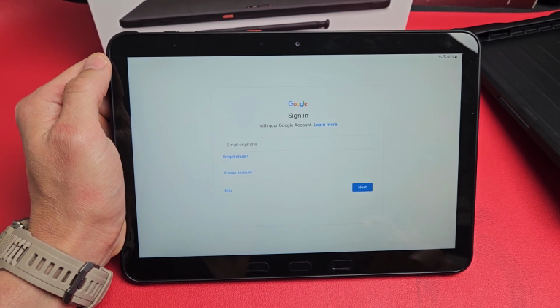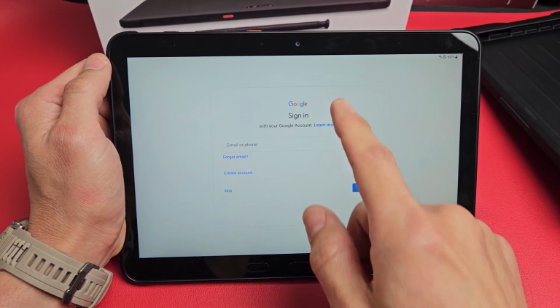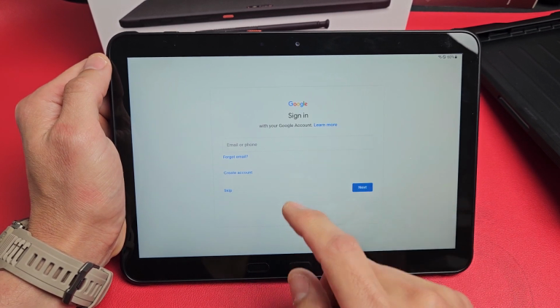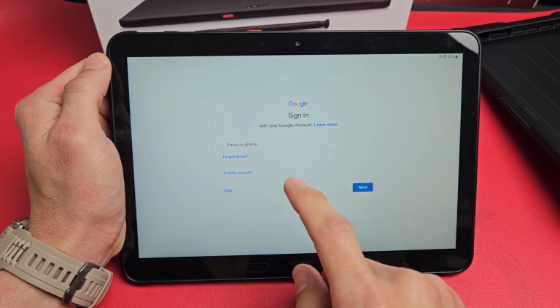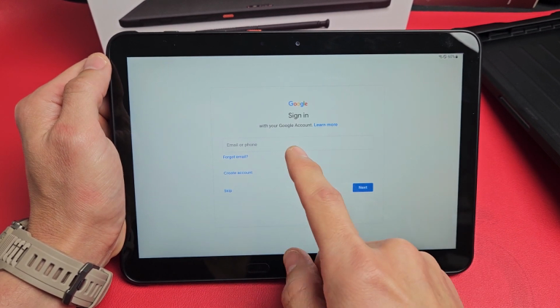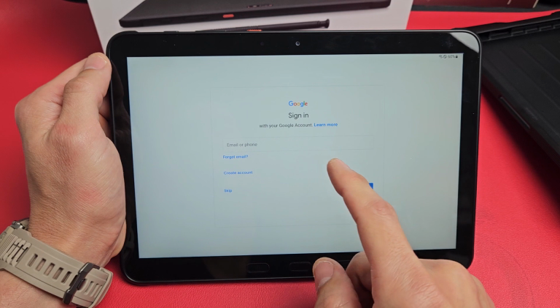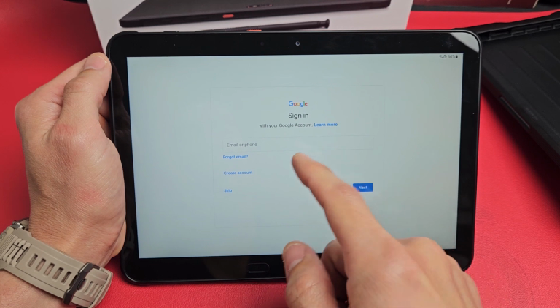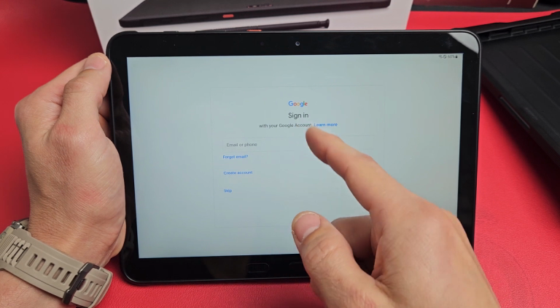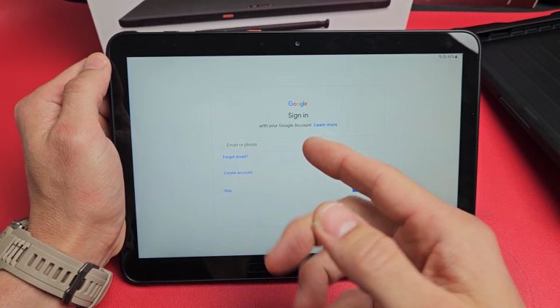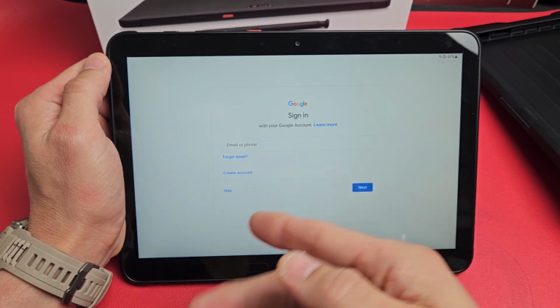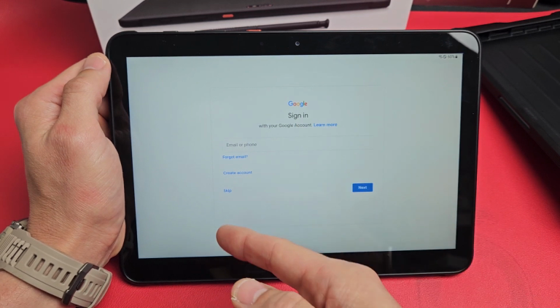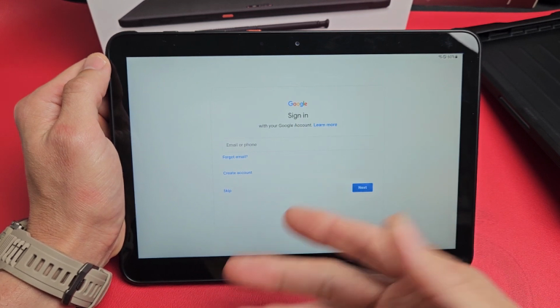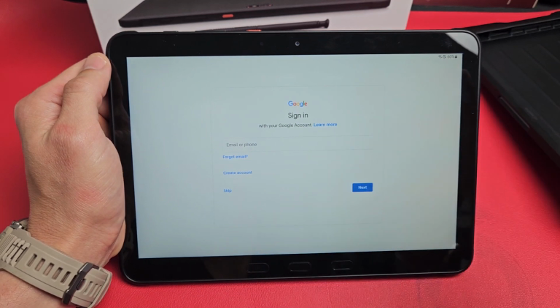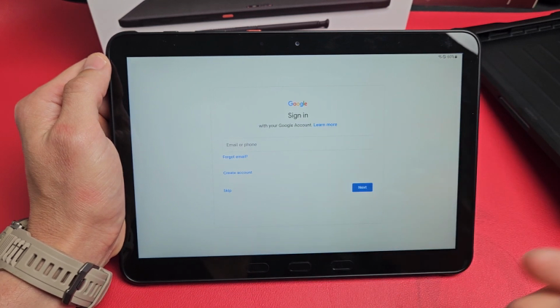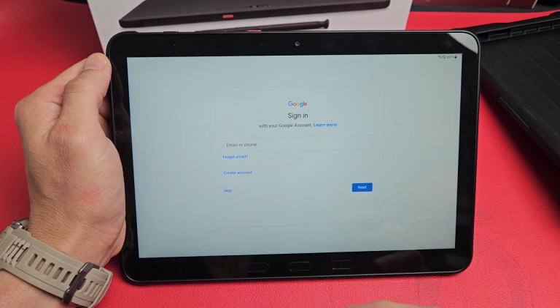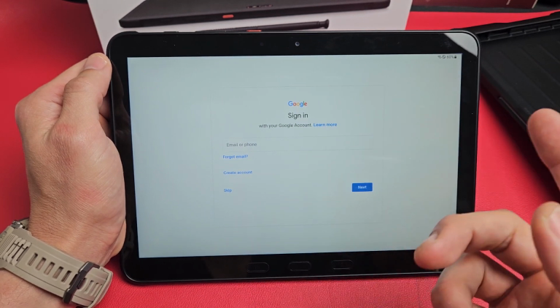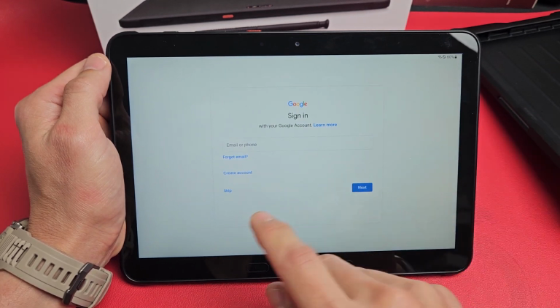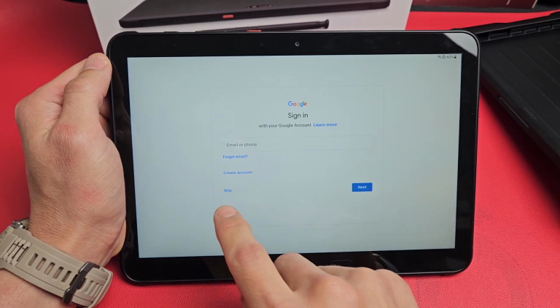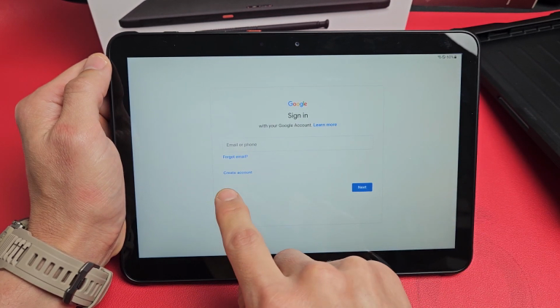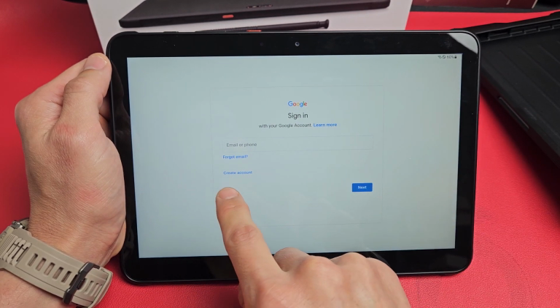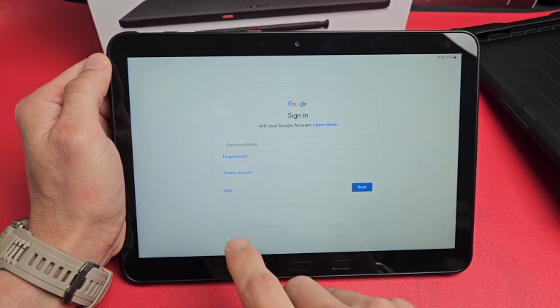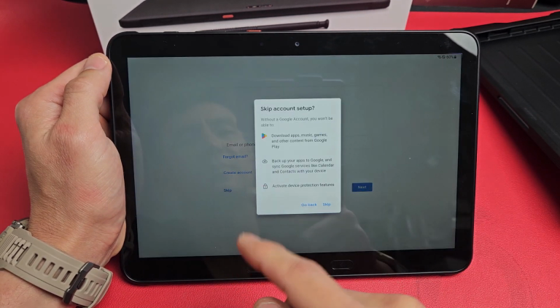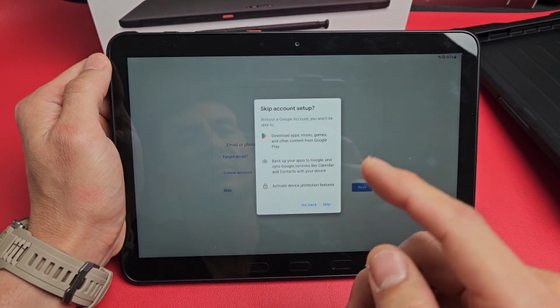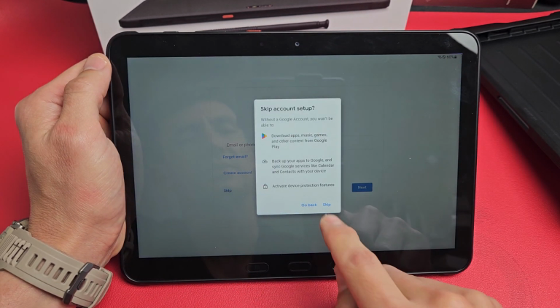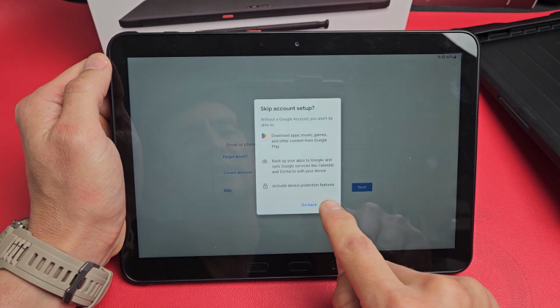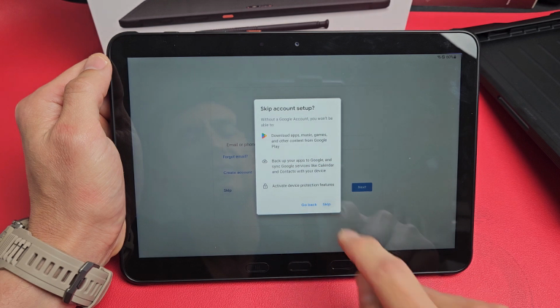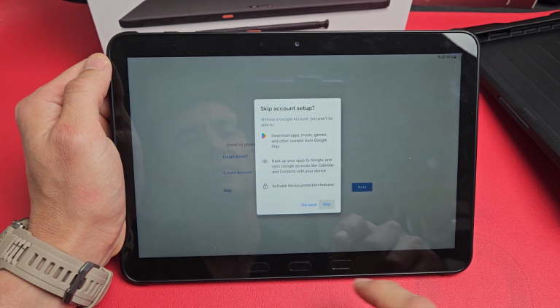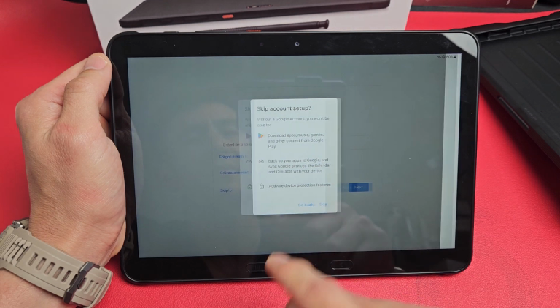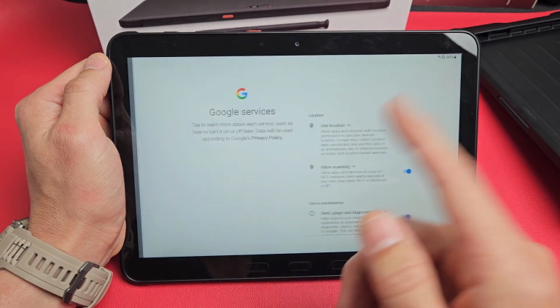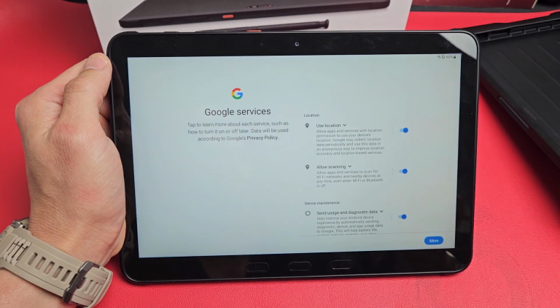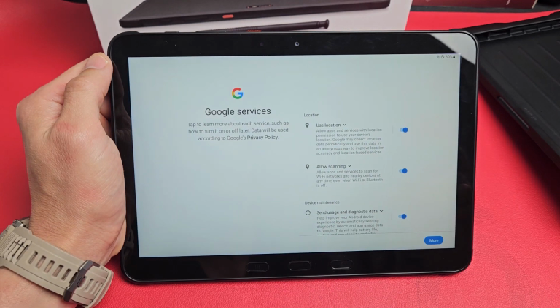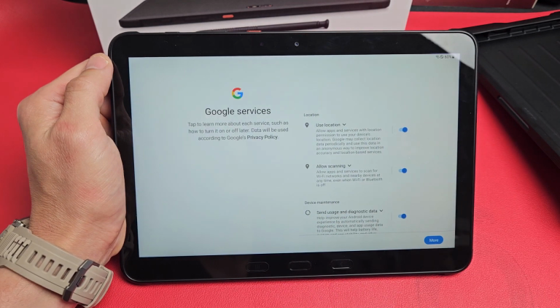It's asking to put in your Gmail. You can do this now or skip it and do it later. I'm going to skip it and do it later.